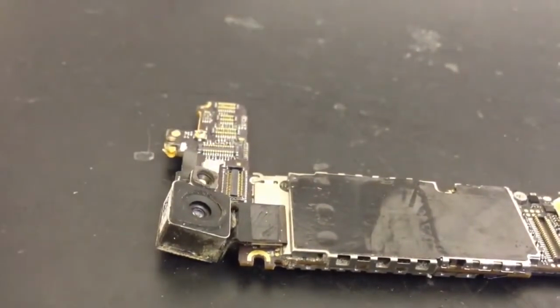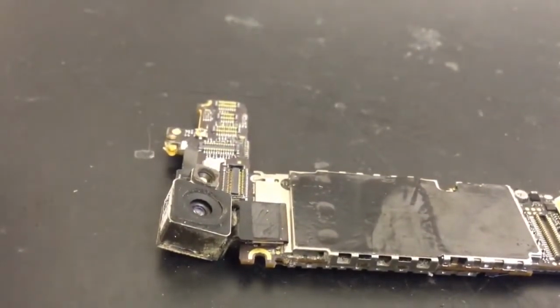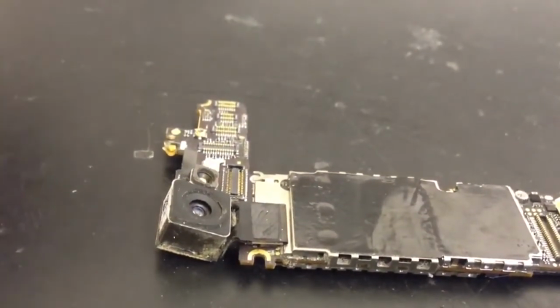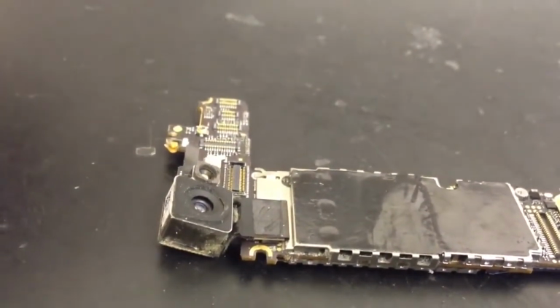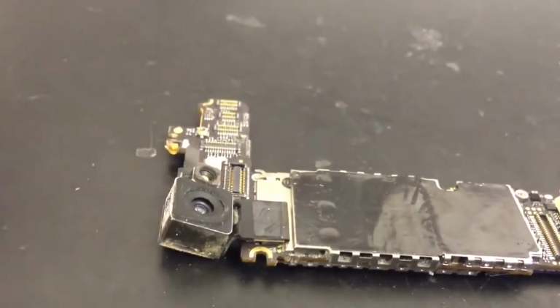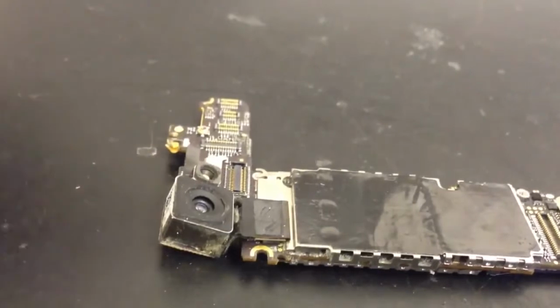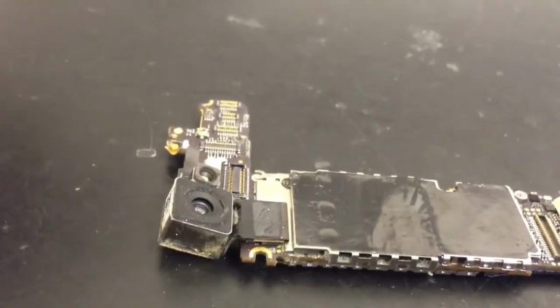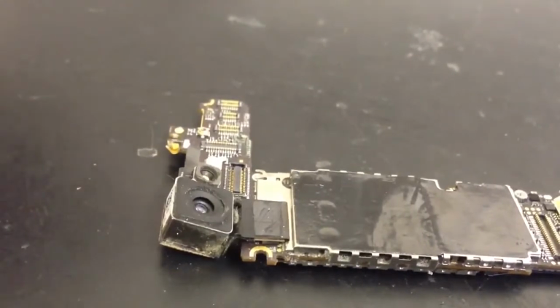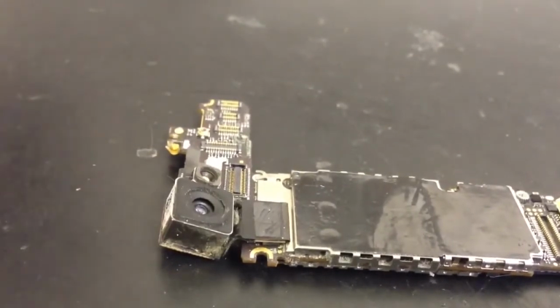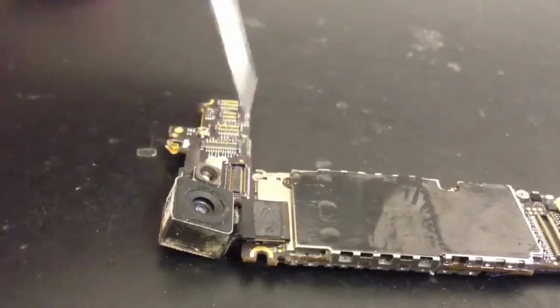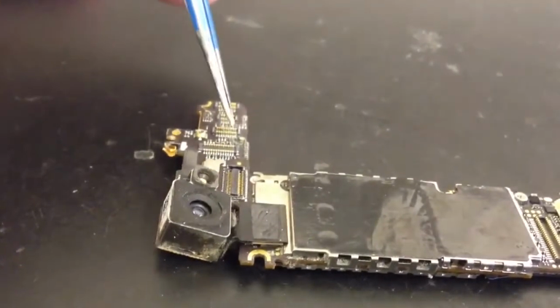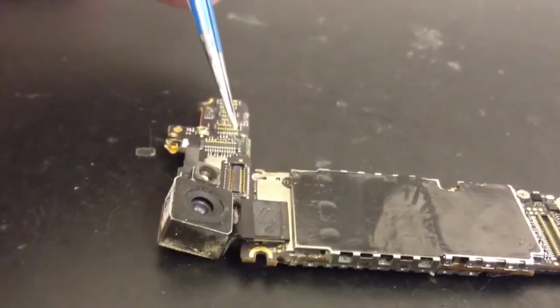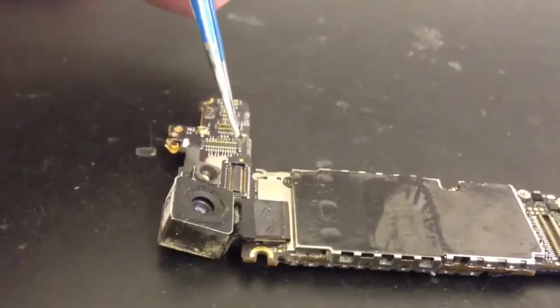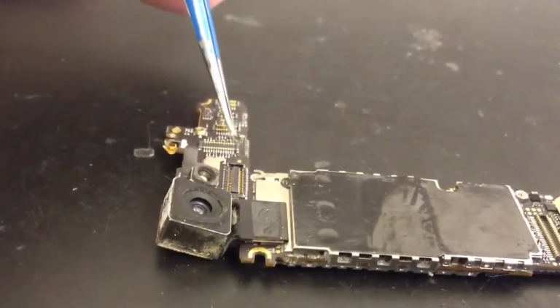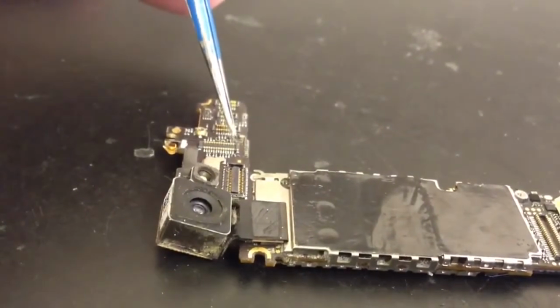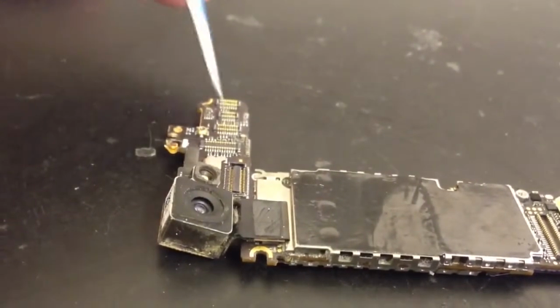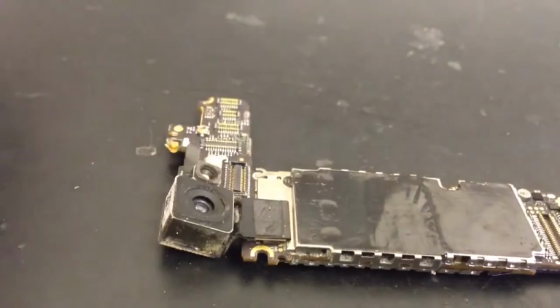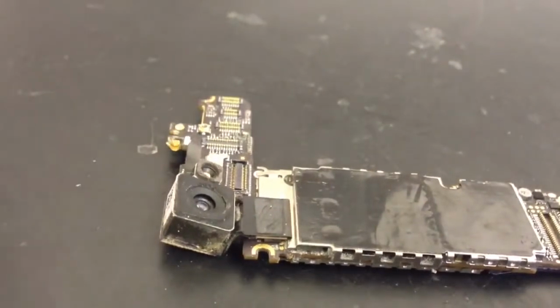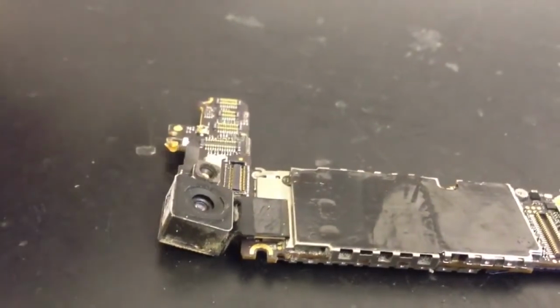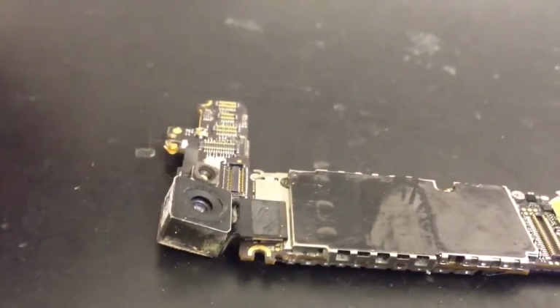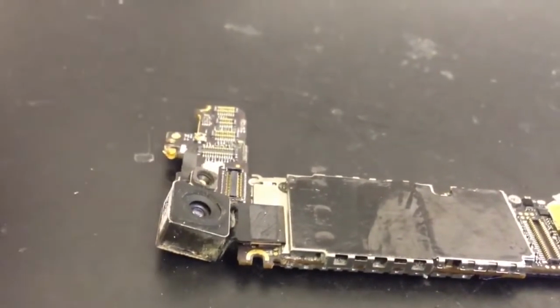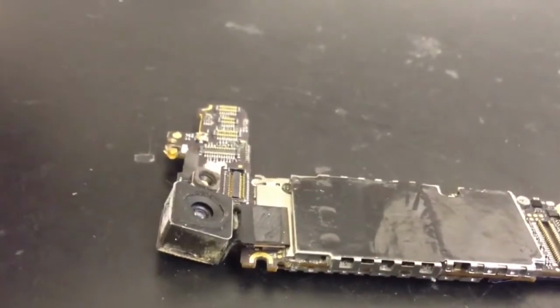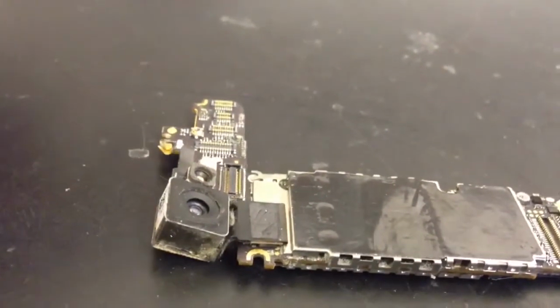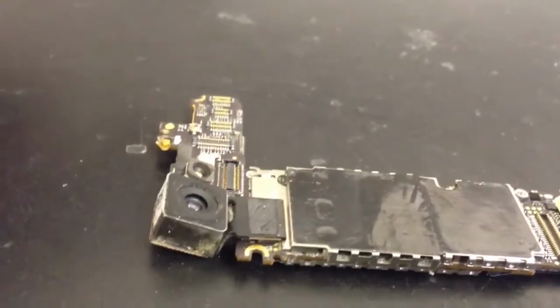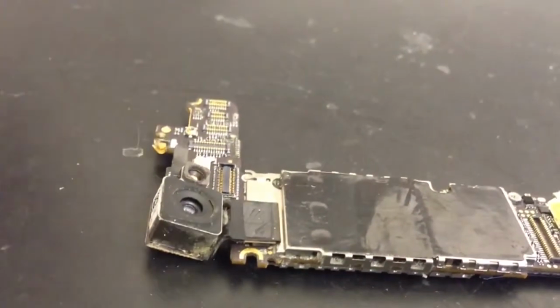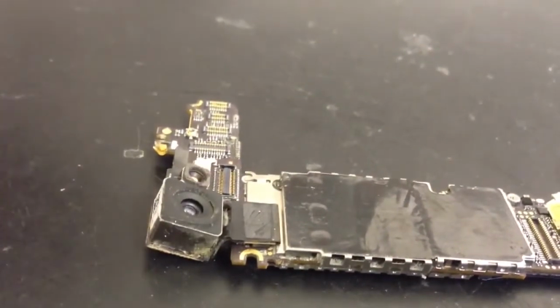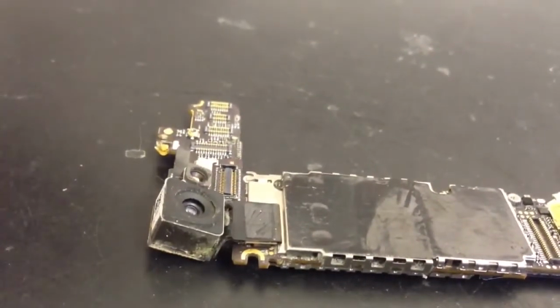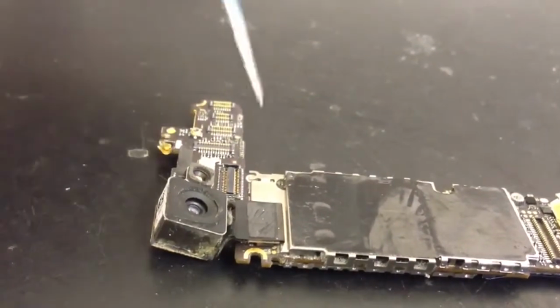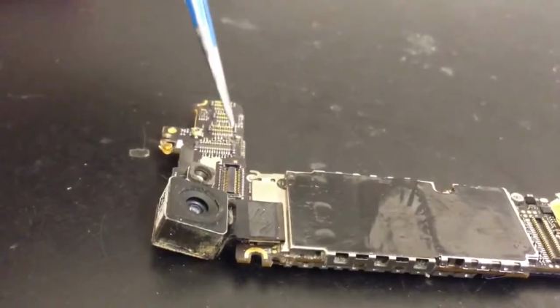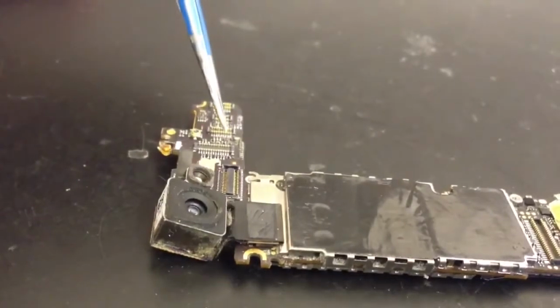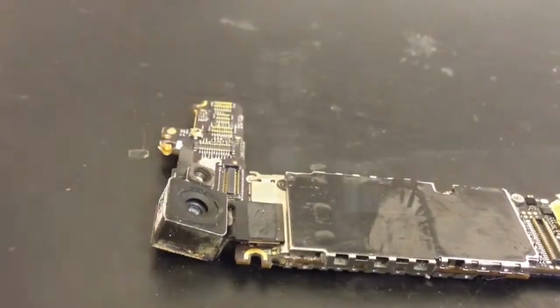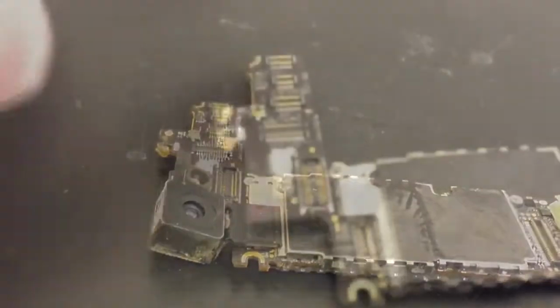We can't really show much more than what we've got here, because of how small the components are. But I'm going to do some testing with this, see if it's the component itself, burnt out solder pads, anything like that. And then once I've checked that, we'll move on.